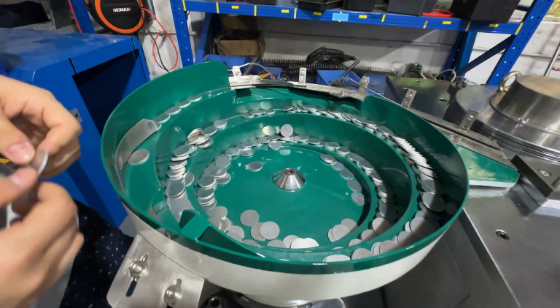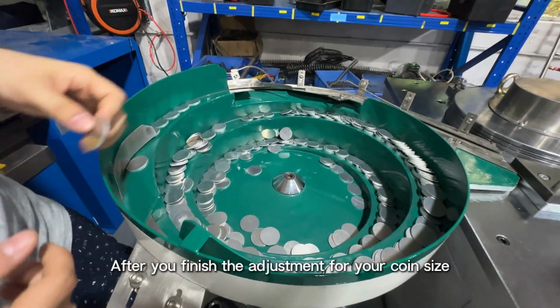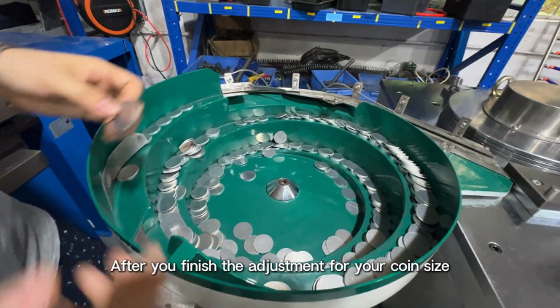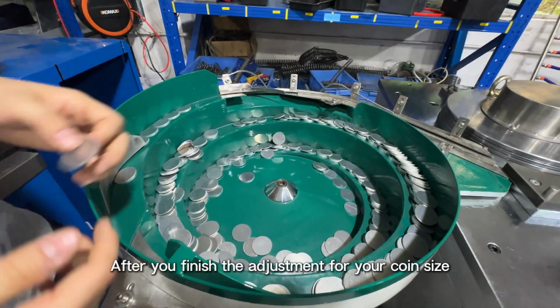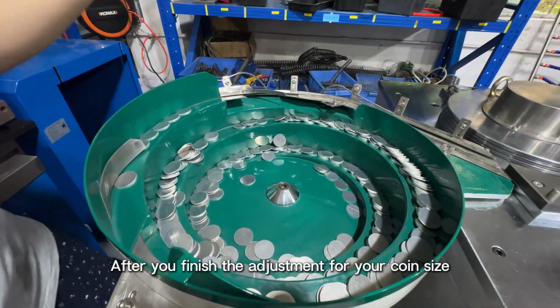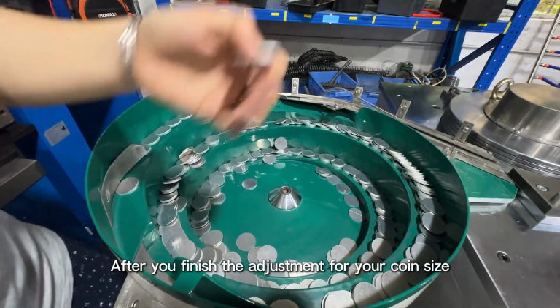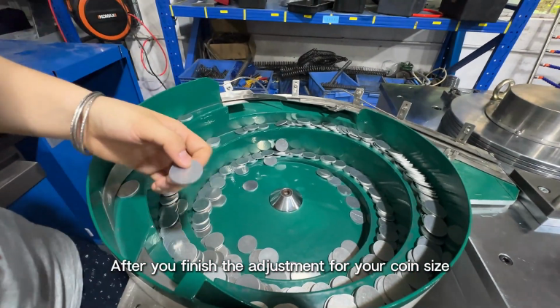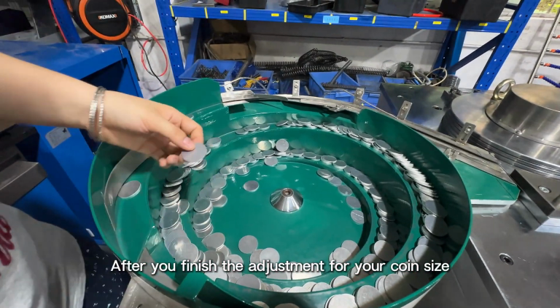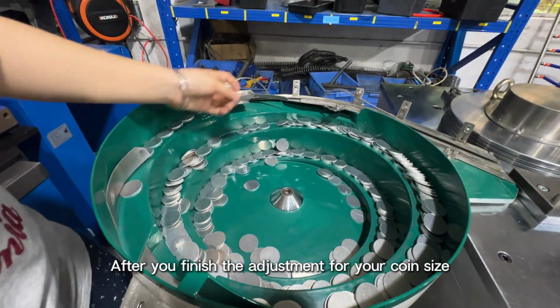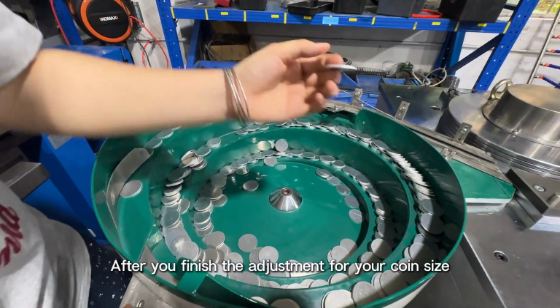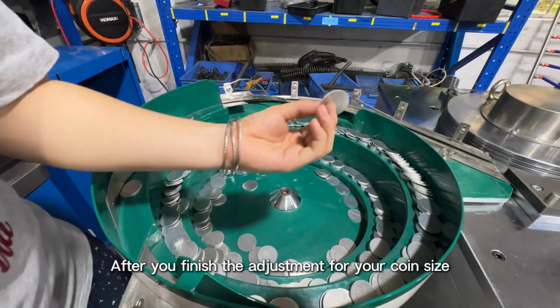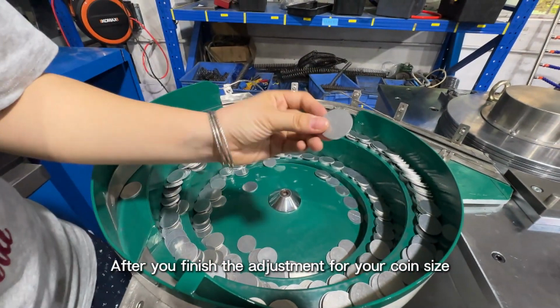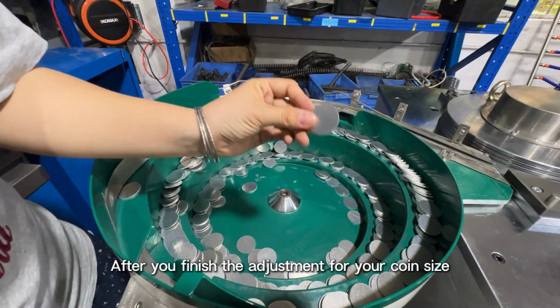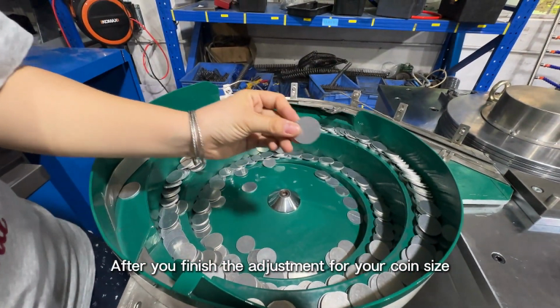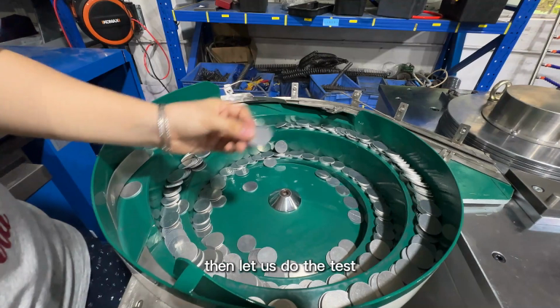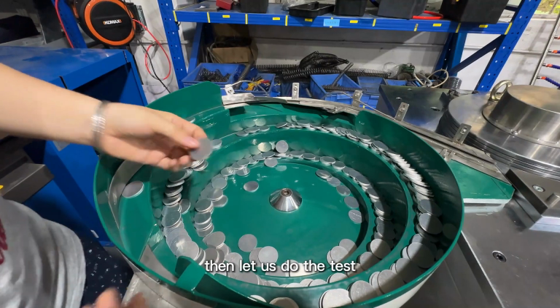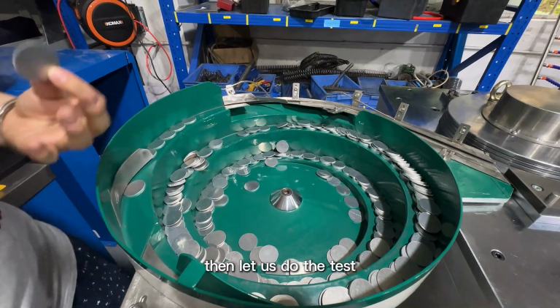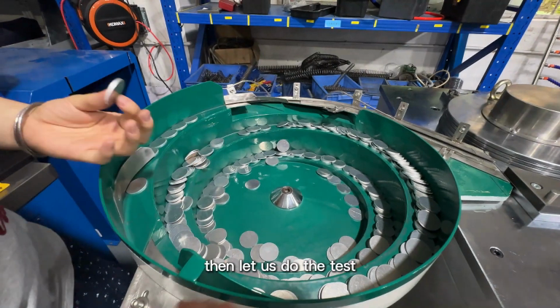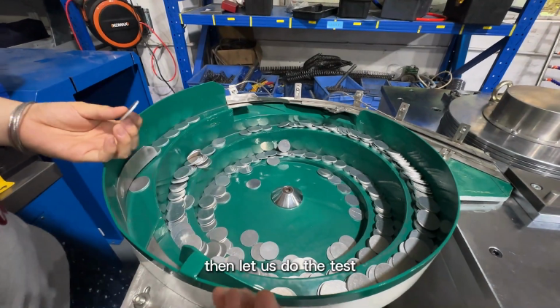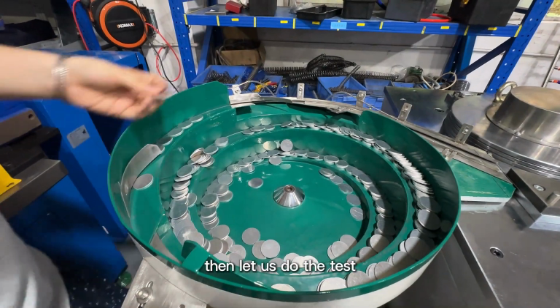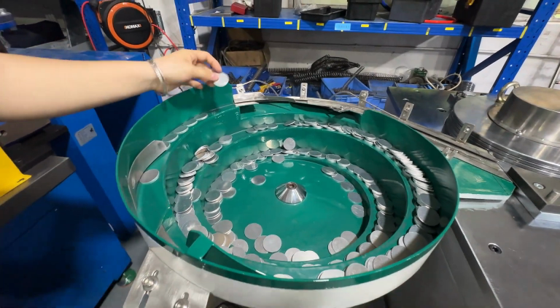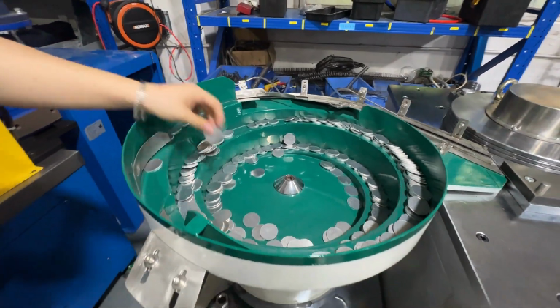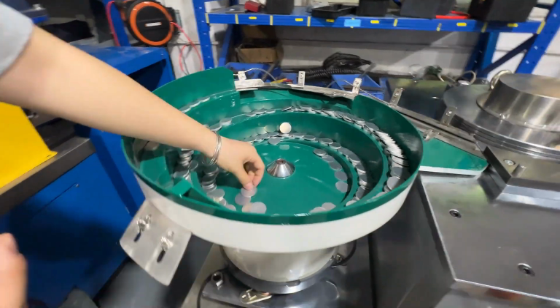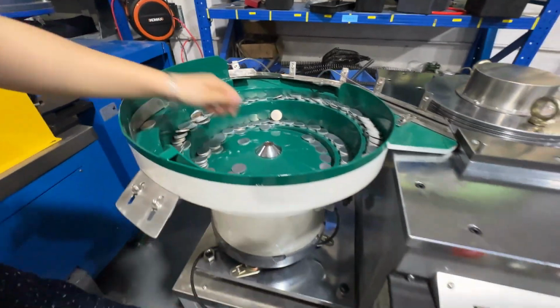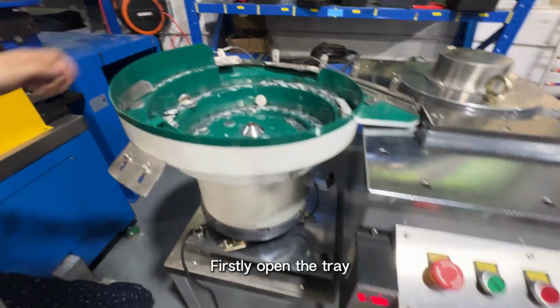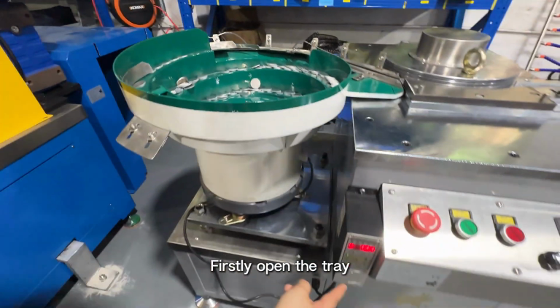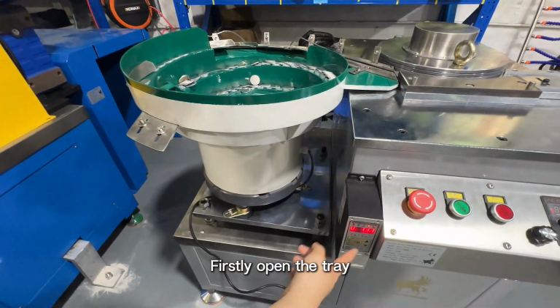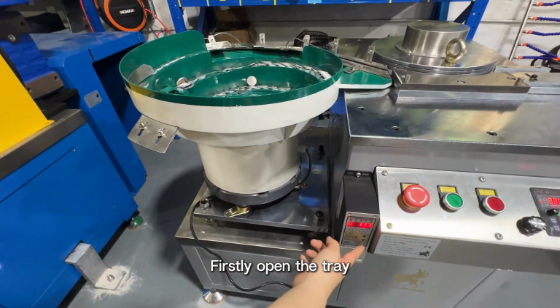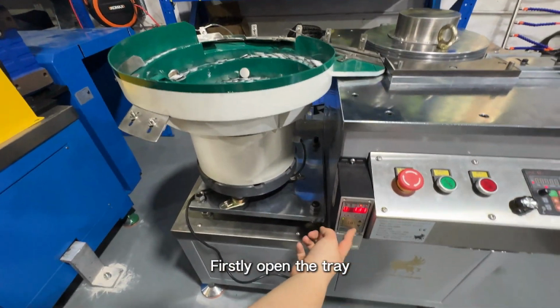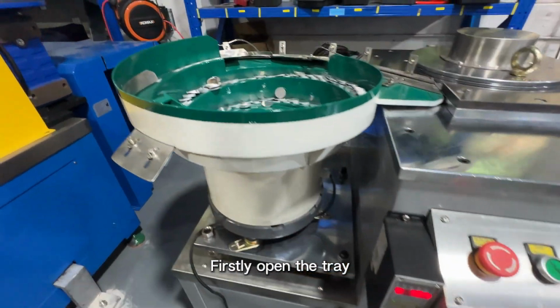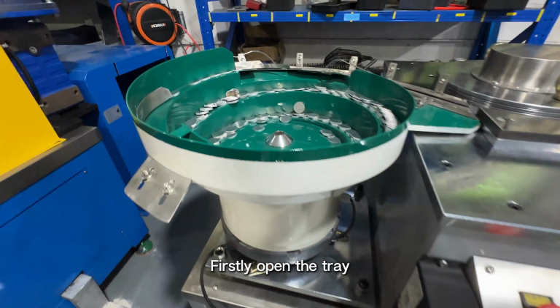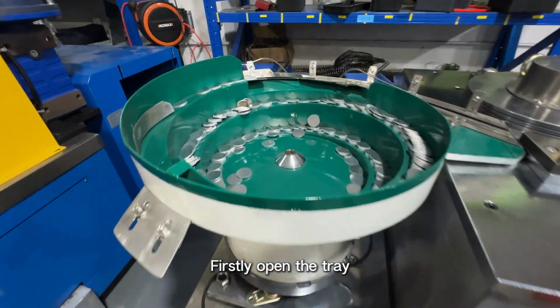After you finish the adjustment for your coin size, let us do the test. Firstly, open the tray.